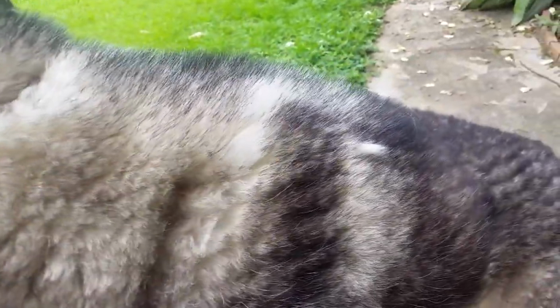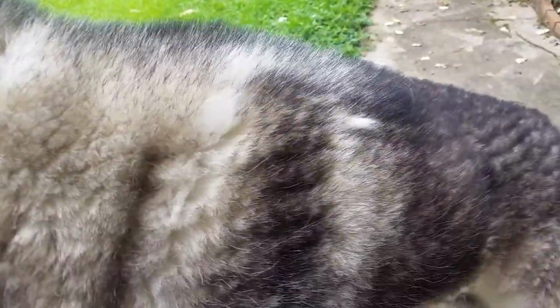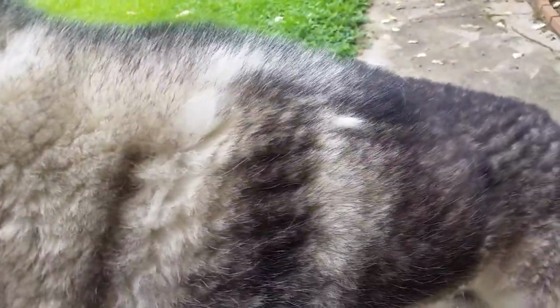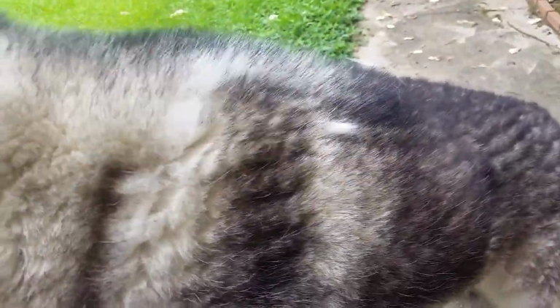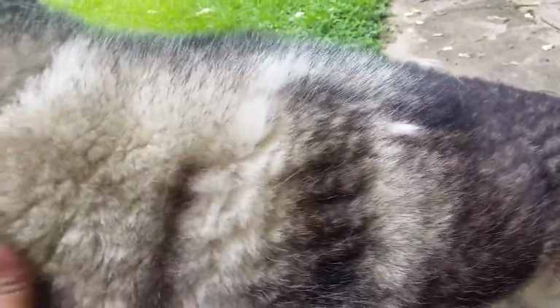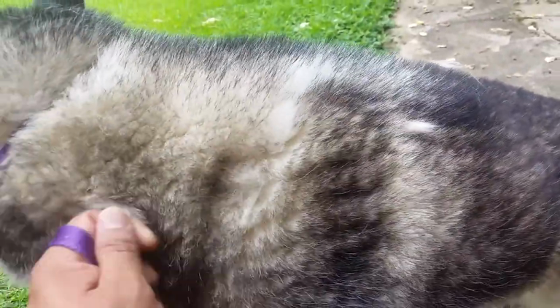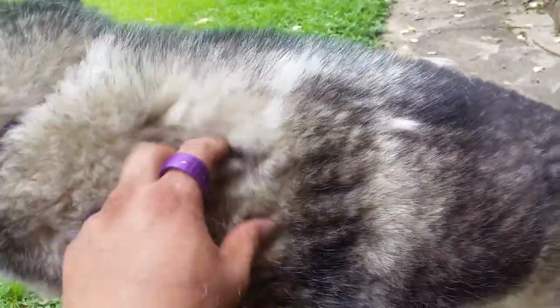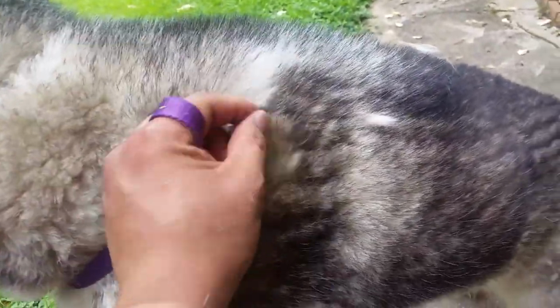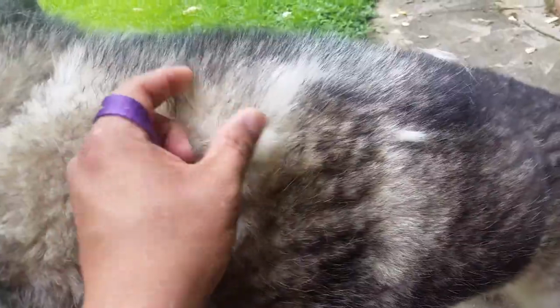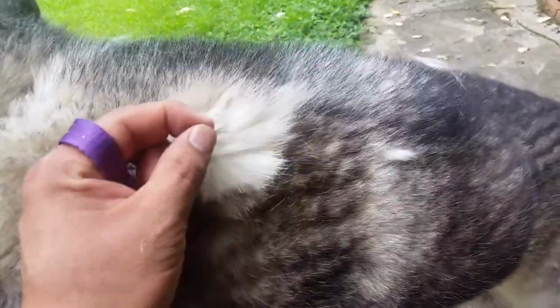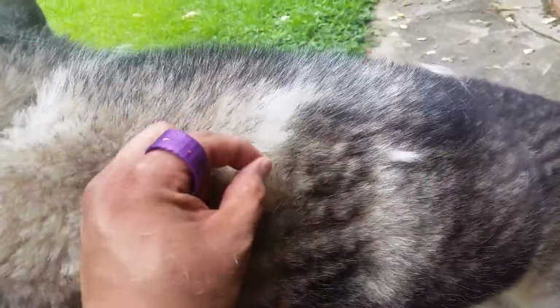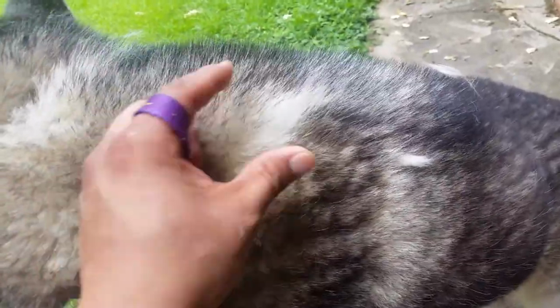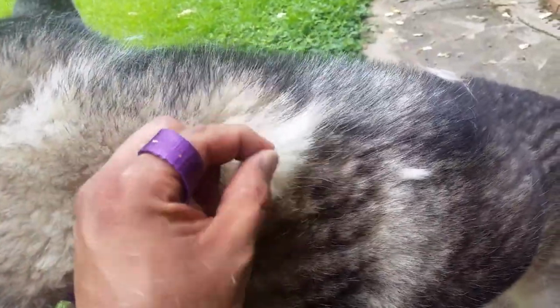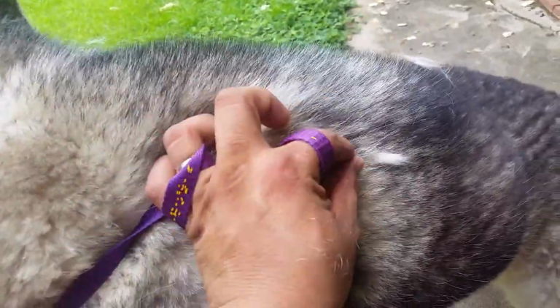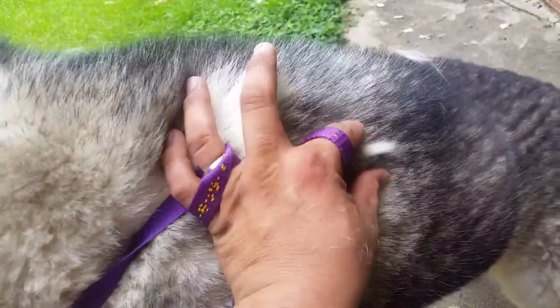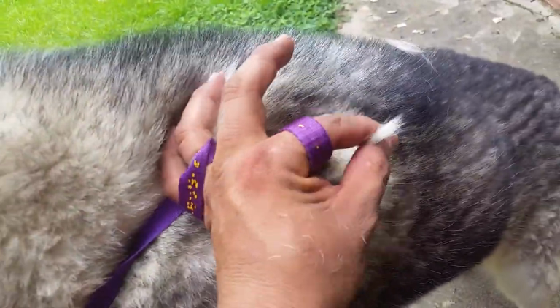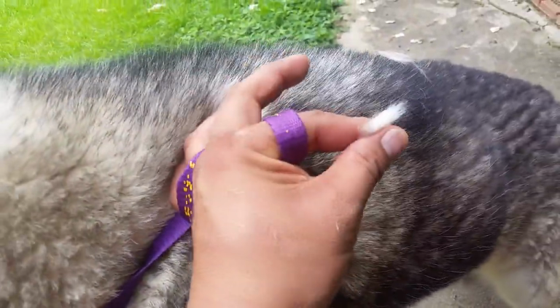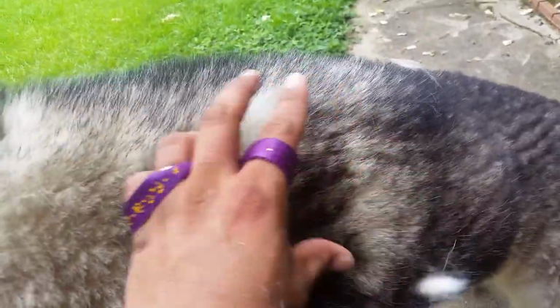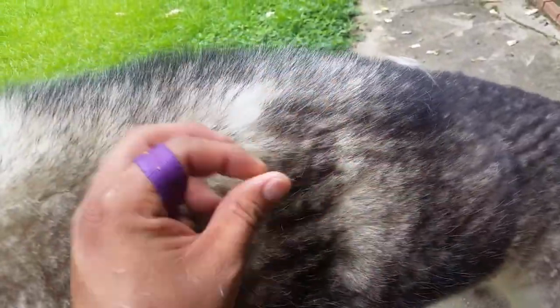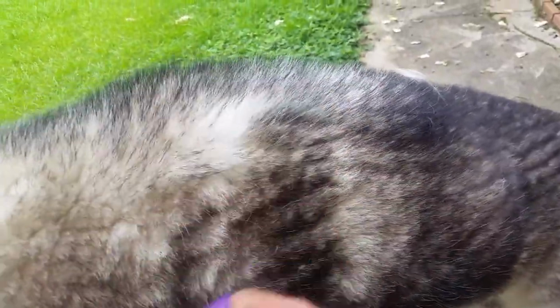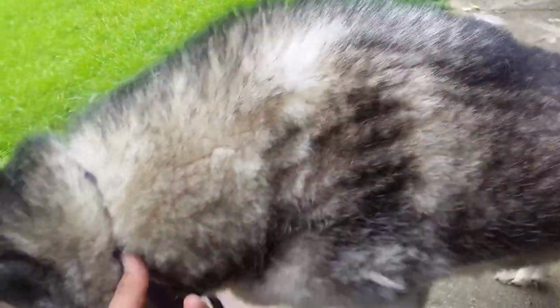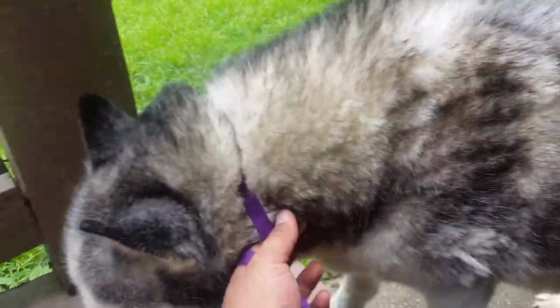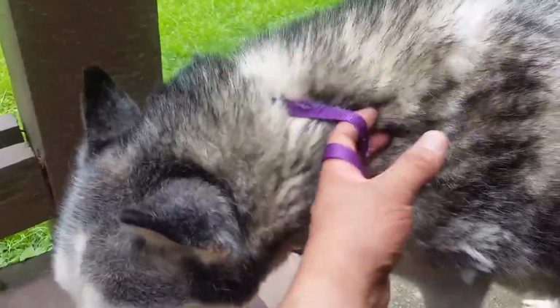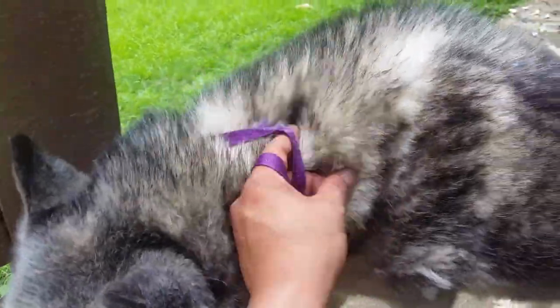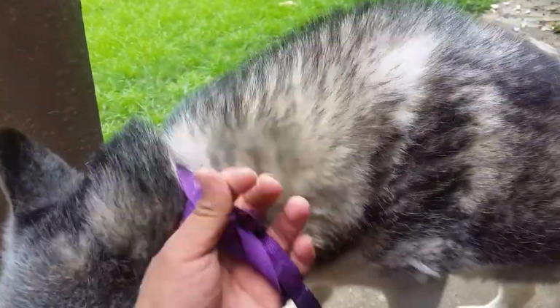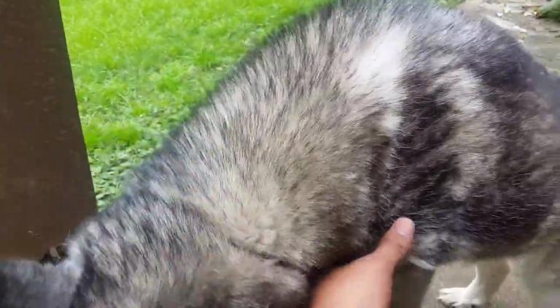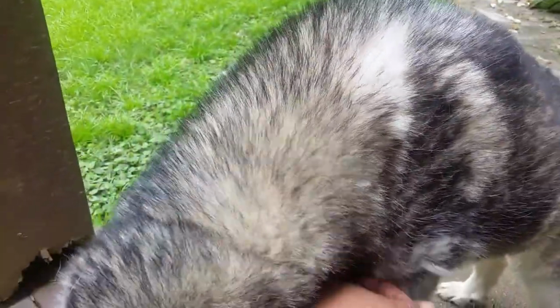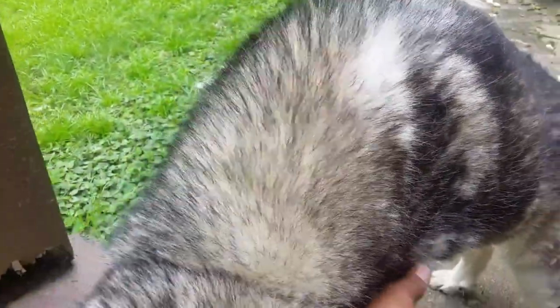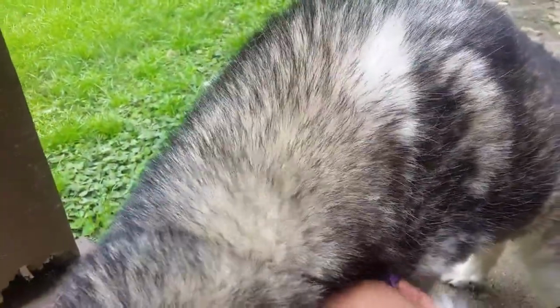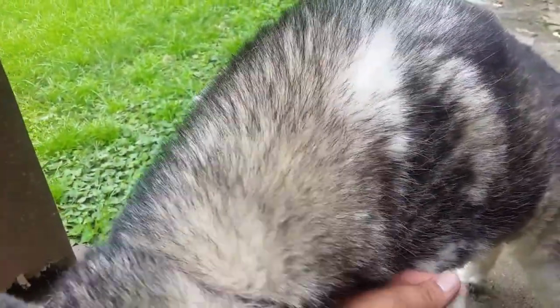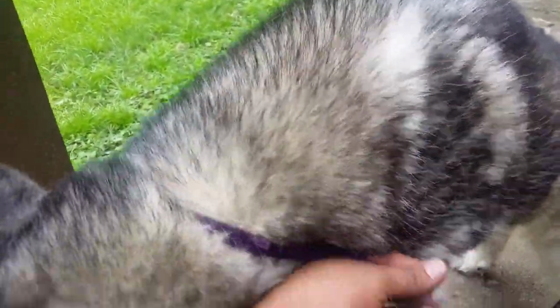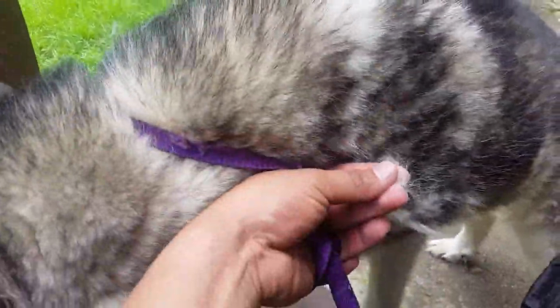He's got a real husky-like, true double coat. But you see how it just comes out in clumps — look at that clump right there. So I'm gonna go ahead and get this all combed out and brushed out before the bath.